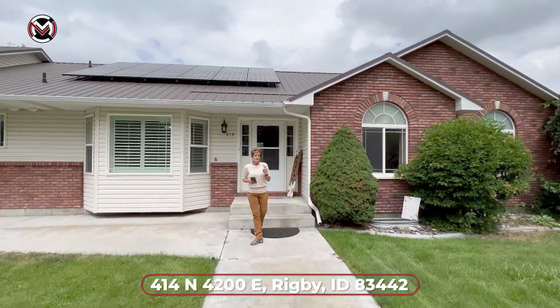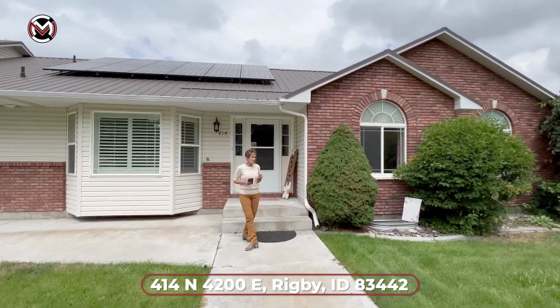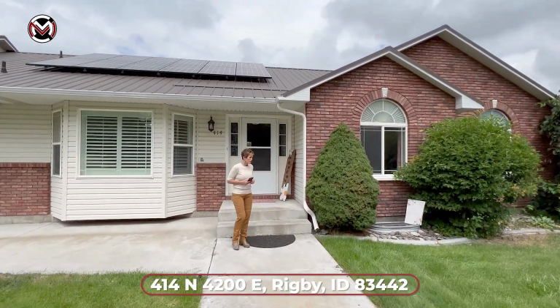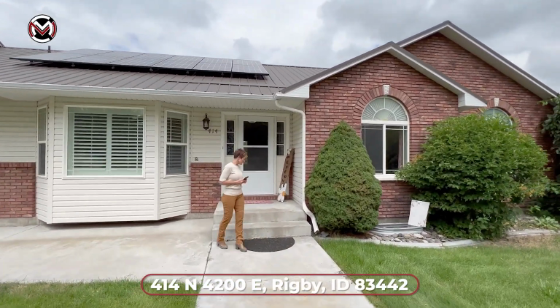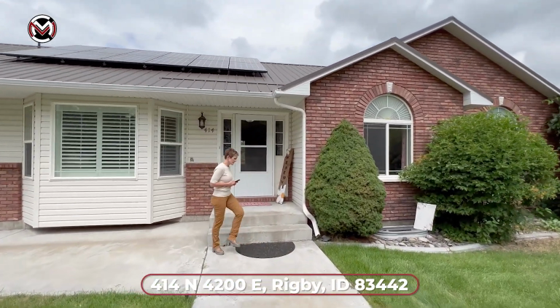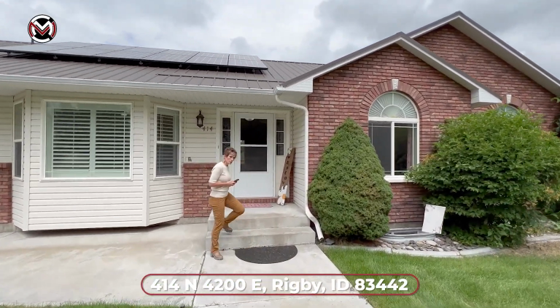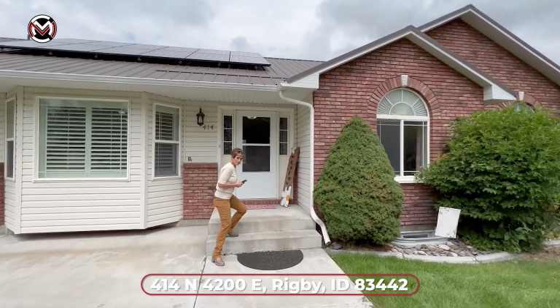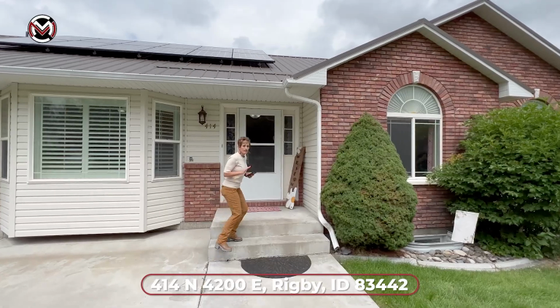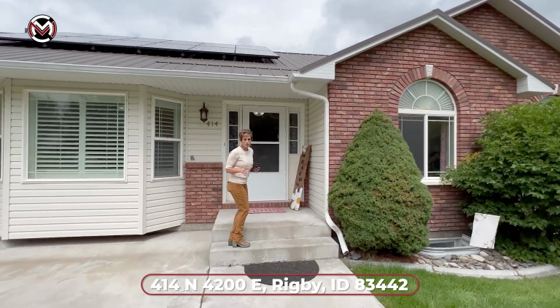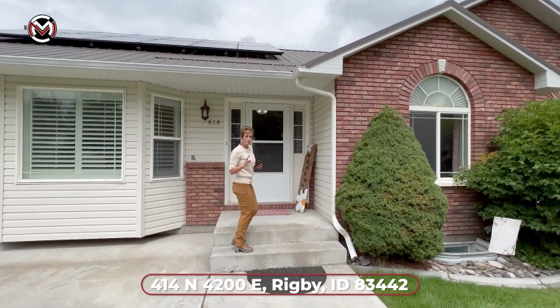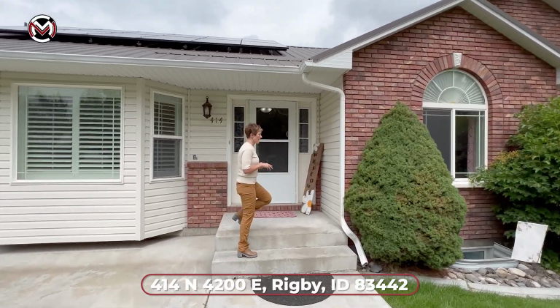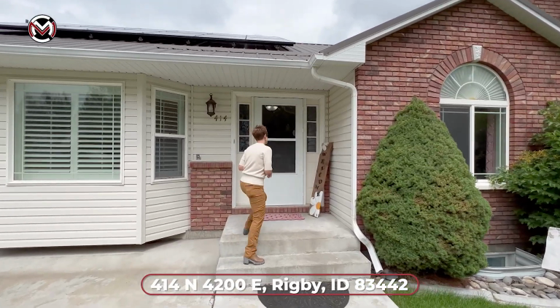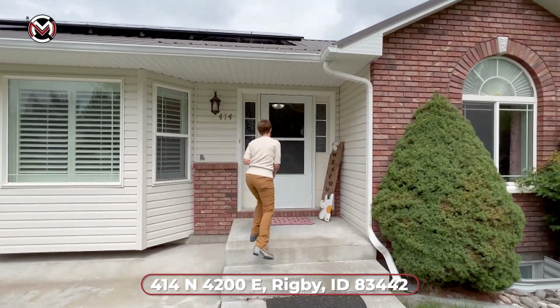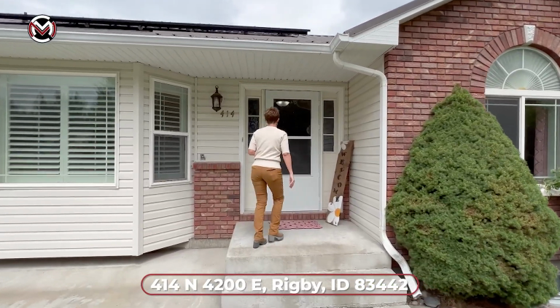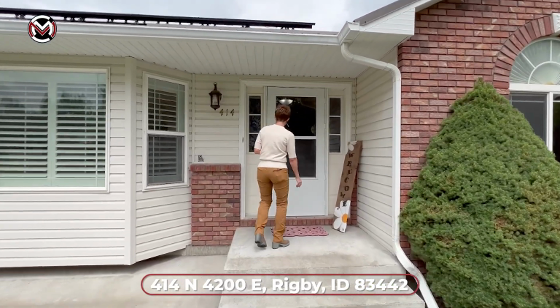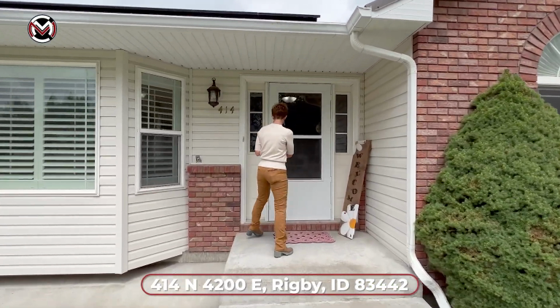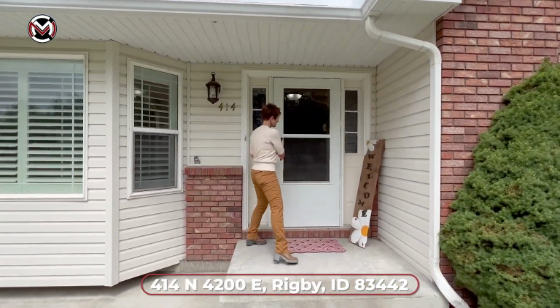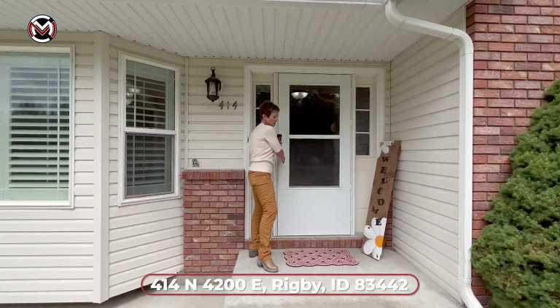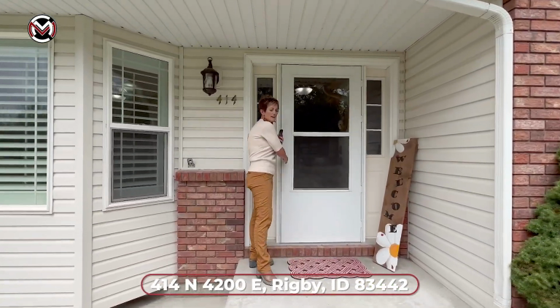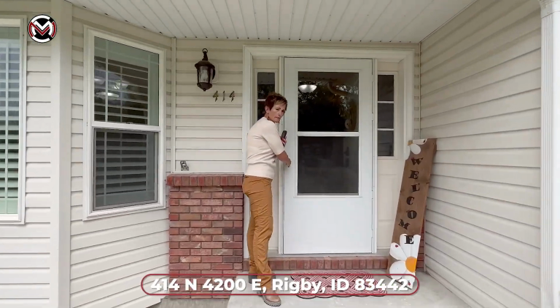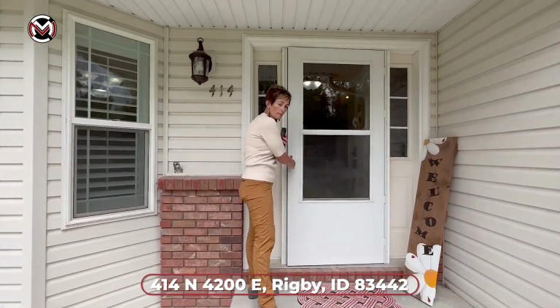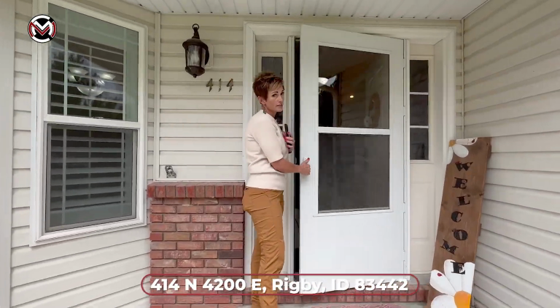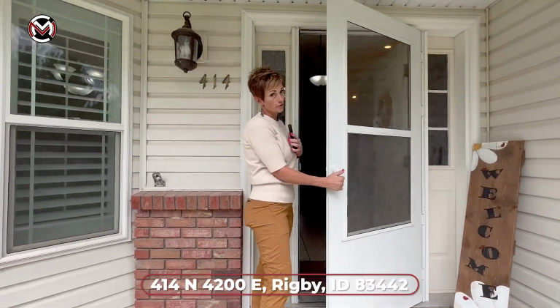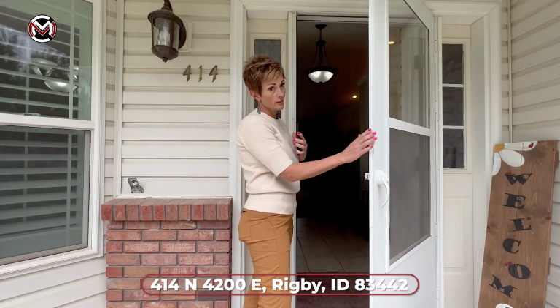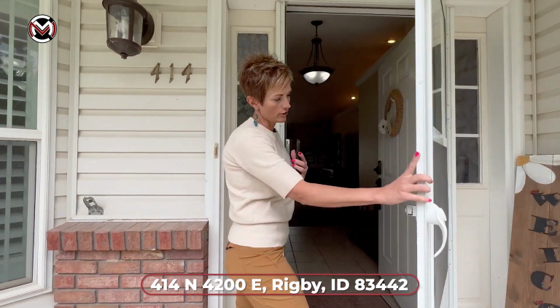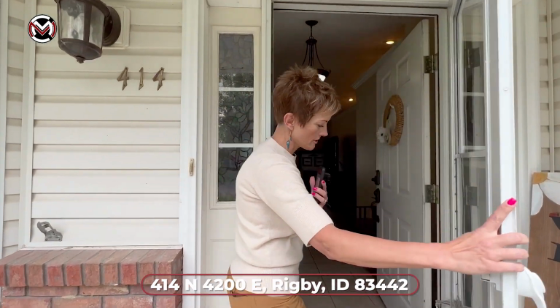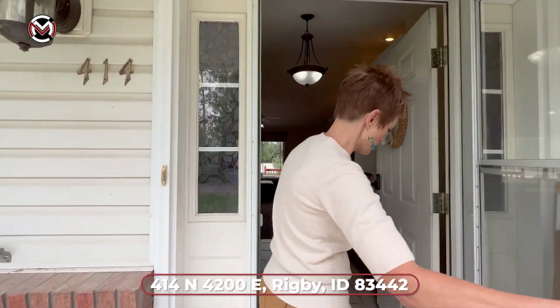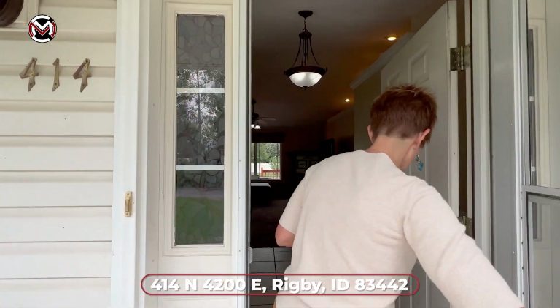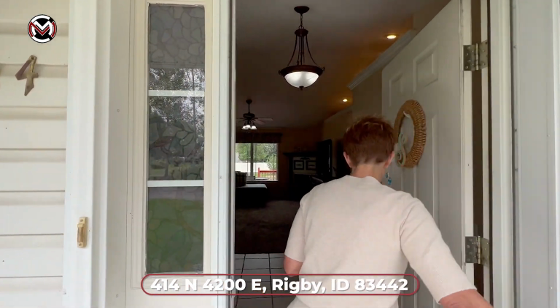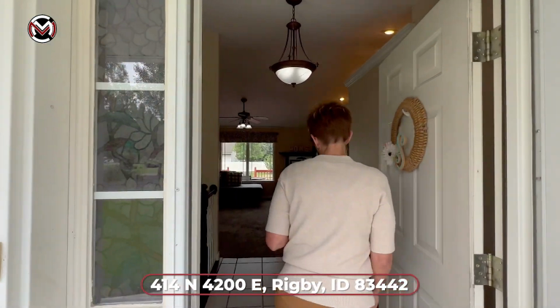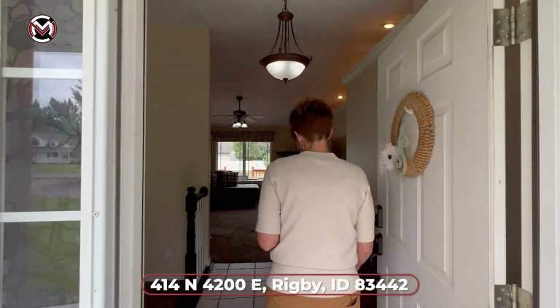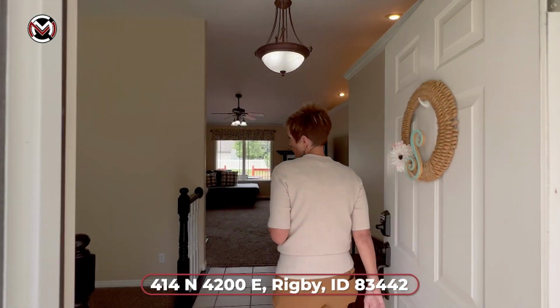It's just under 3,600 square feet, five bedroom, three bath. You're going to love the open concept kitchen, family room, and especially the backyard. So let's check it out. We walk in to the entrance.